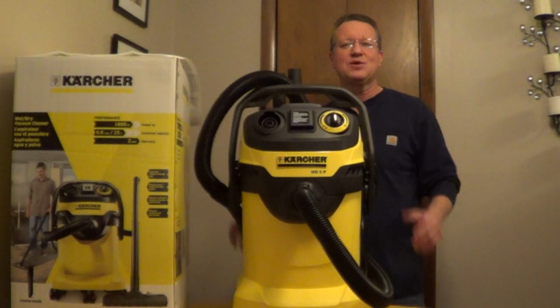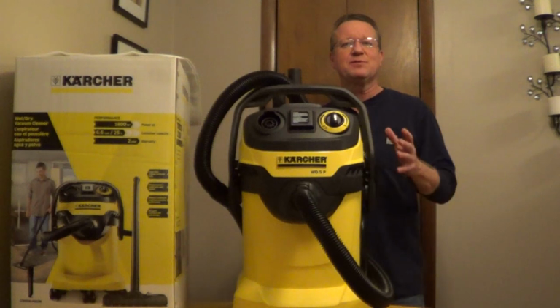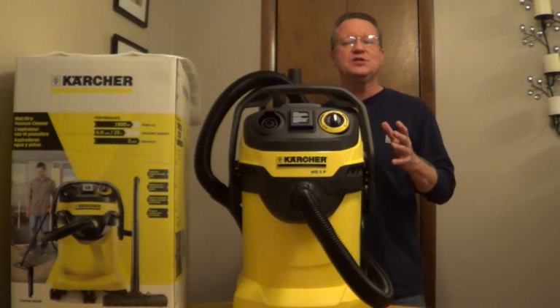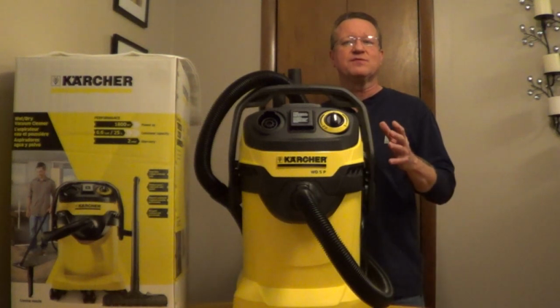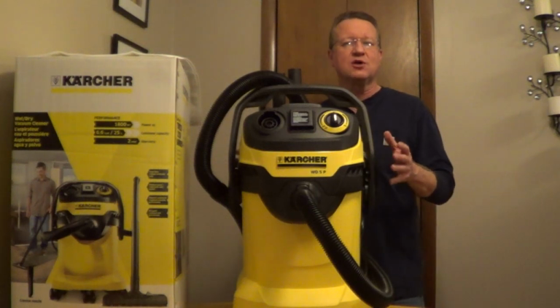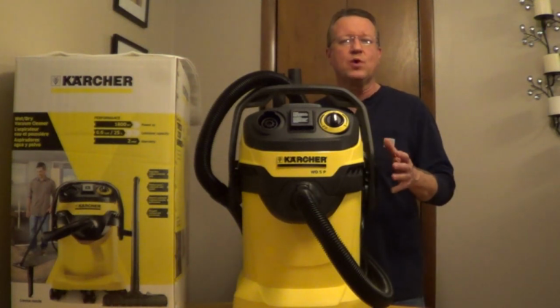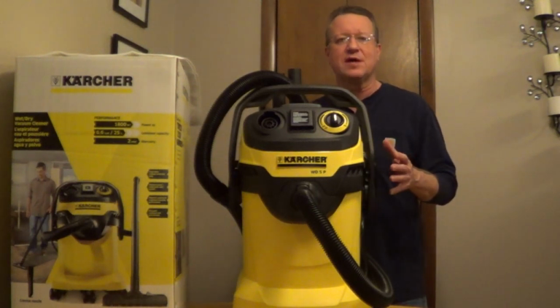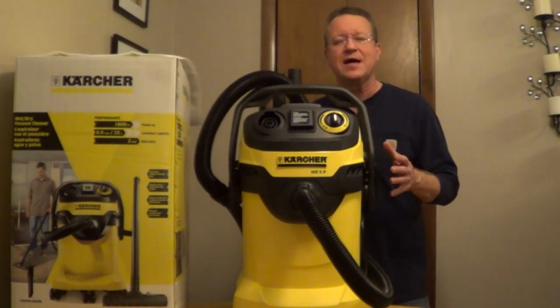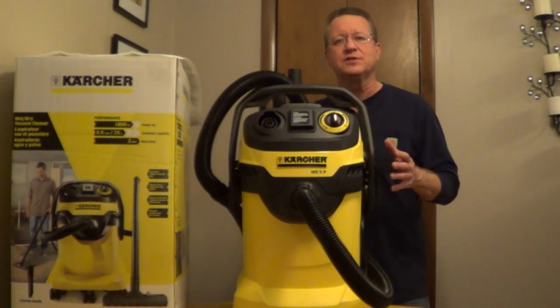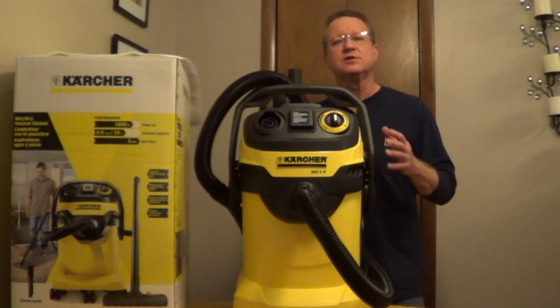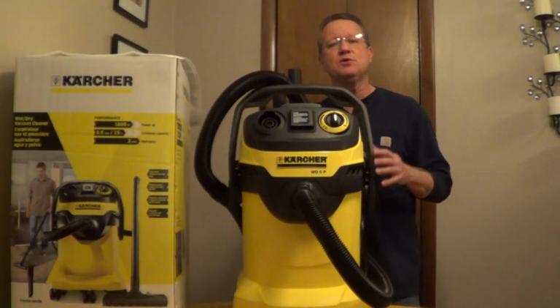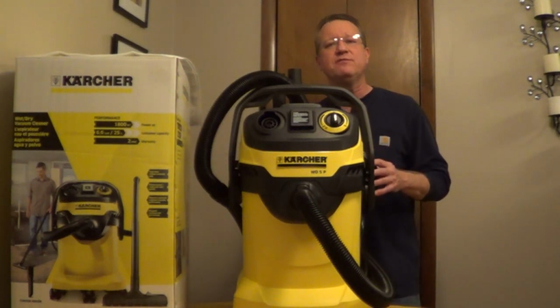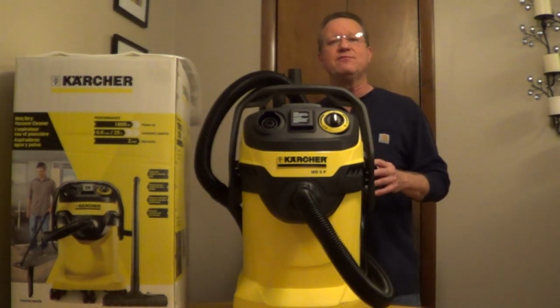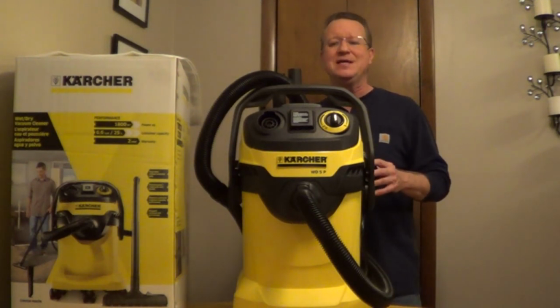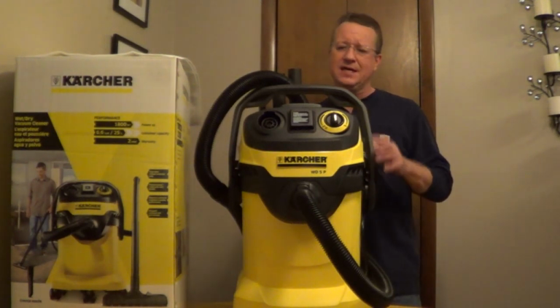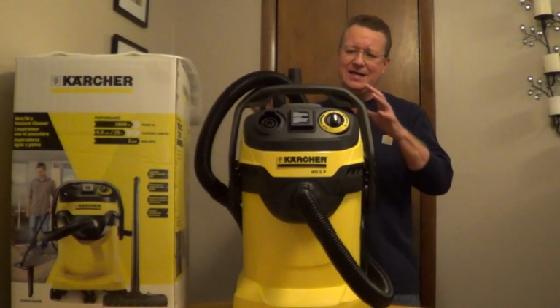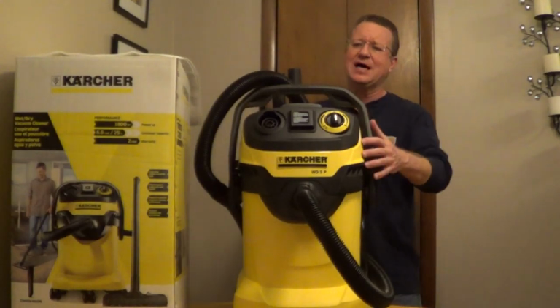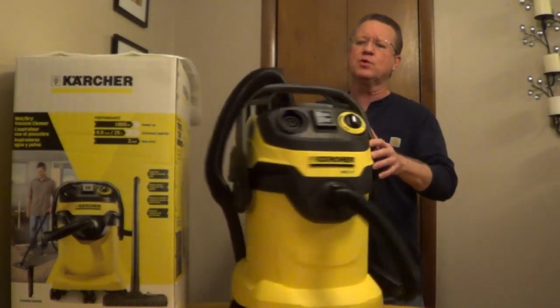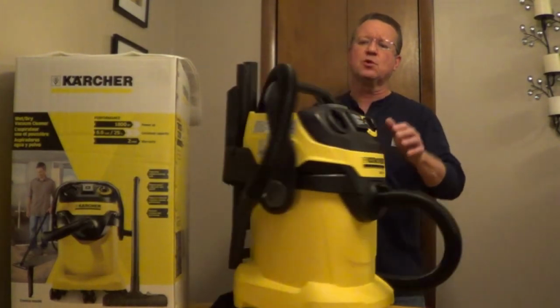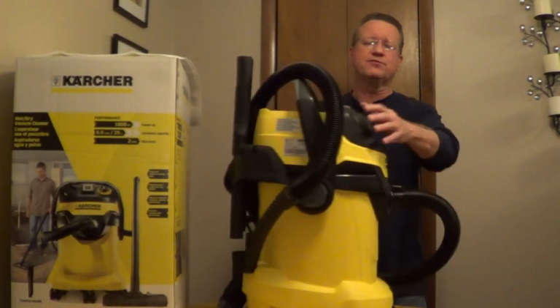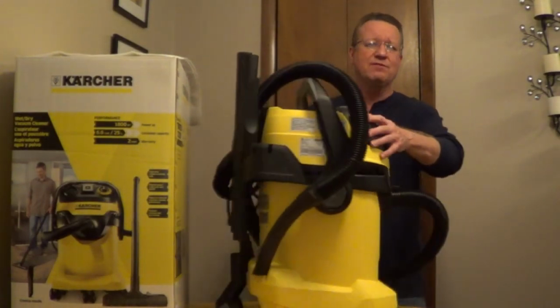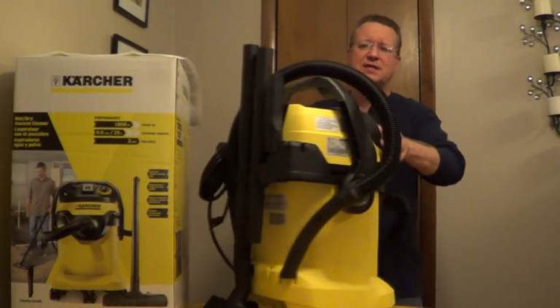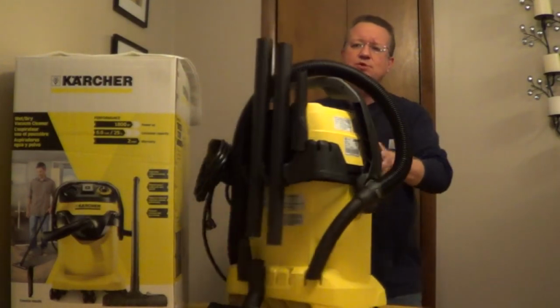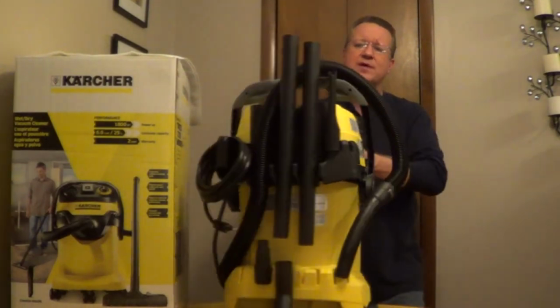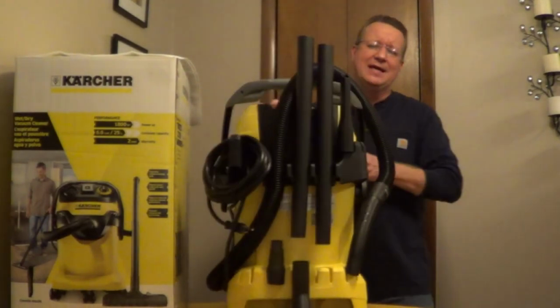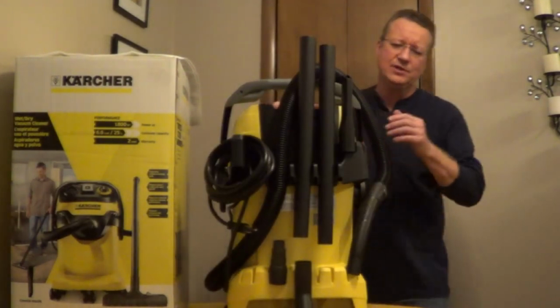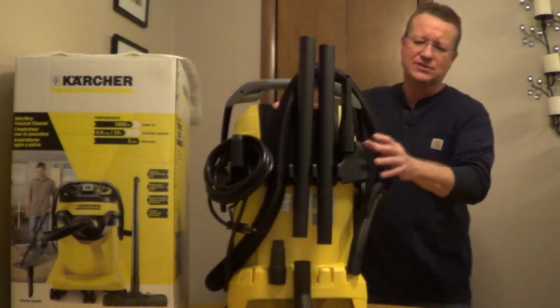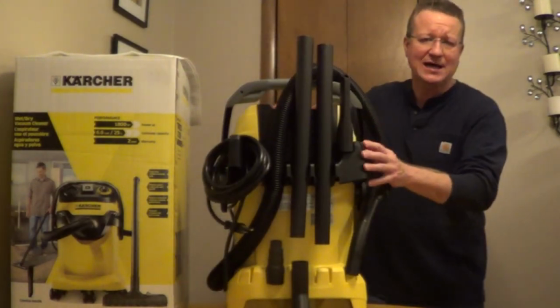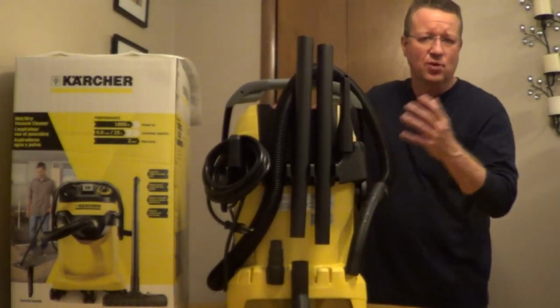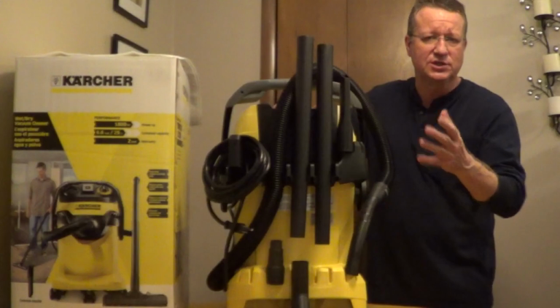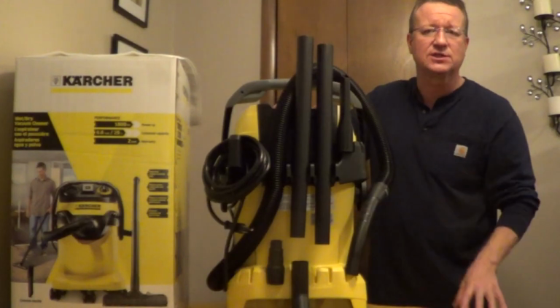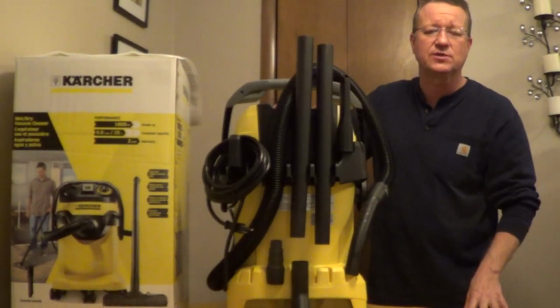I'm going to go over some of the features of the Karcher wet-dry vac, and this is their WD-5P. It has on-board storage for everything that comes with it, and you have slots for additional accessories.